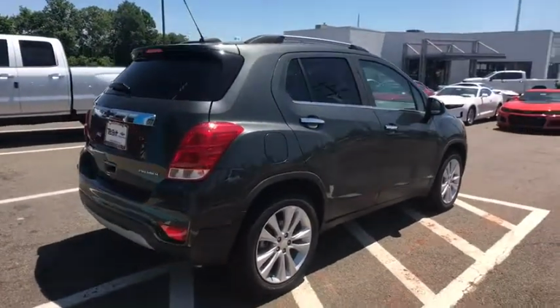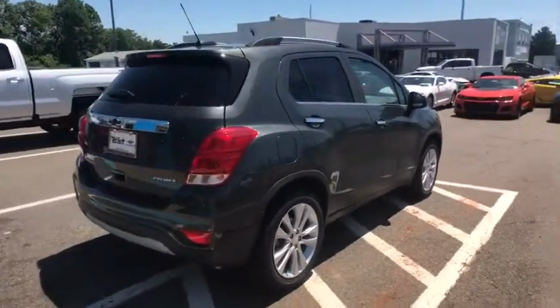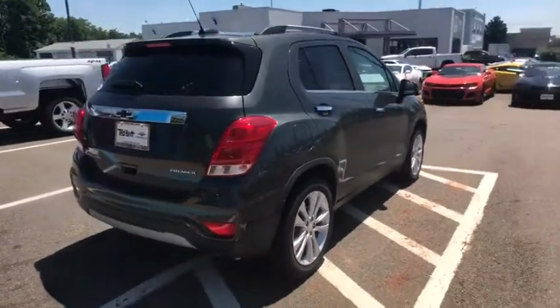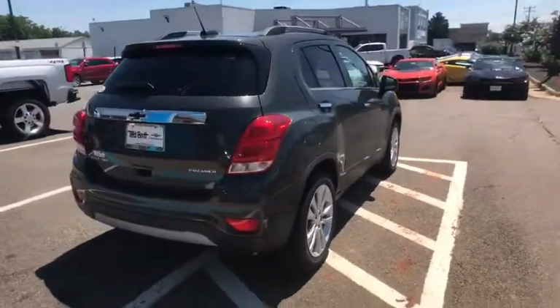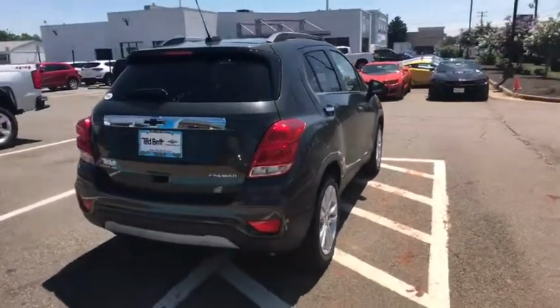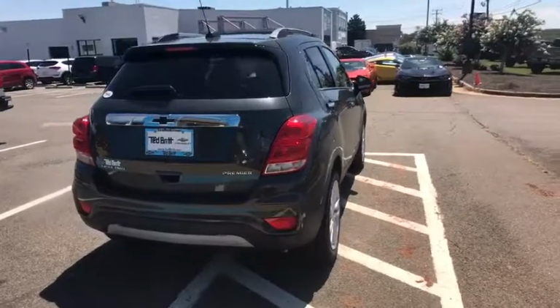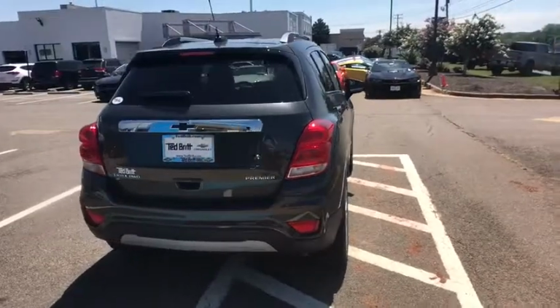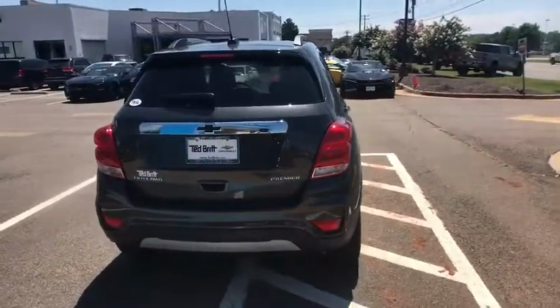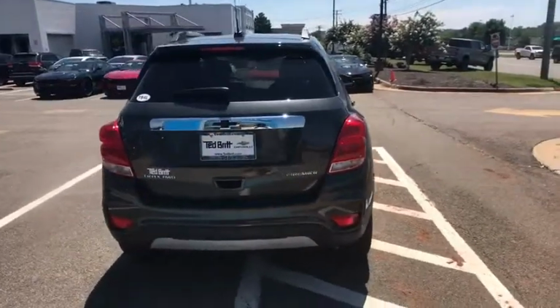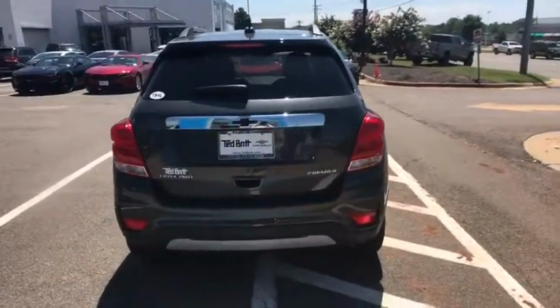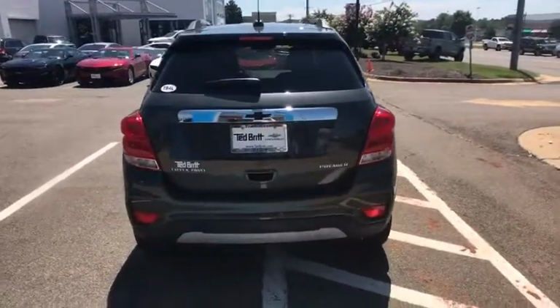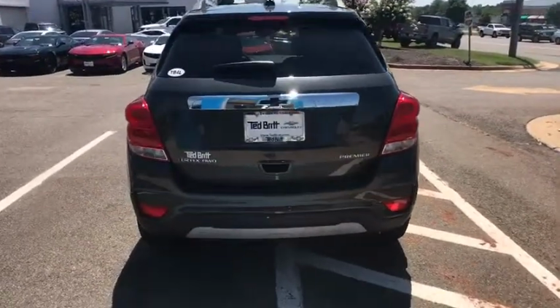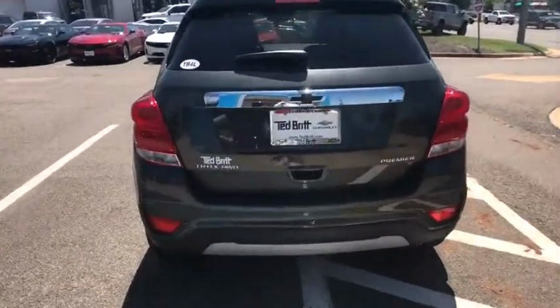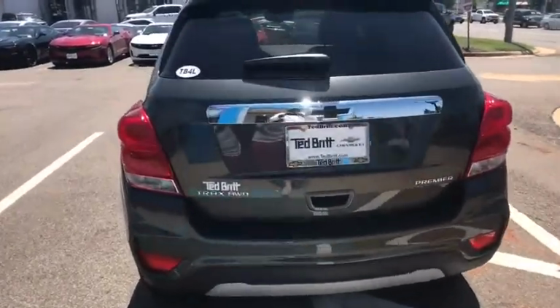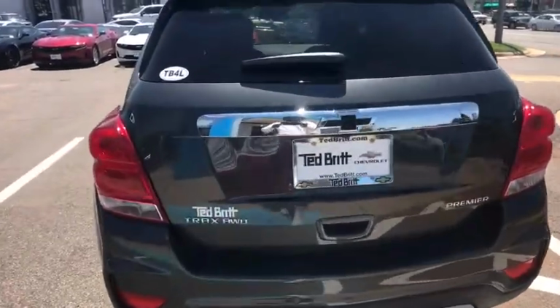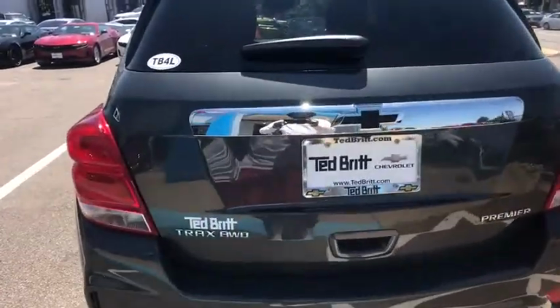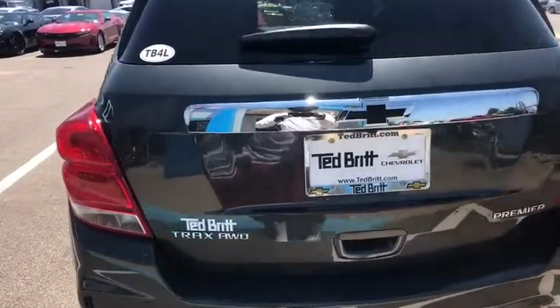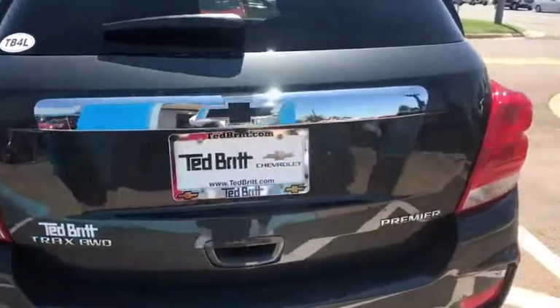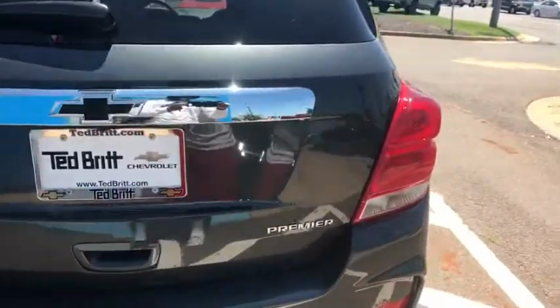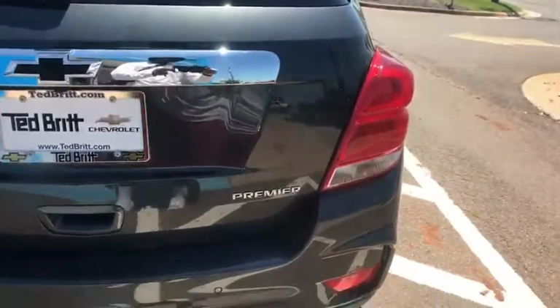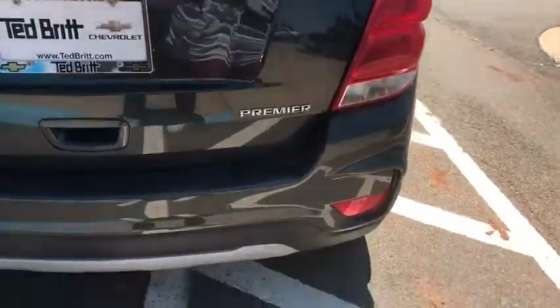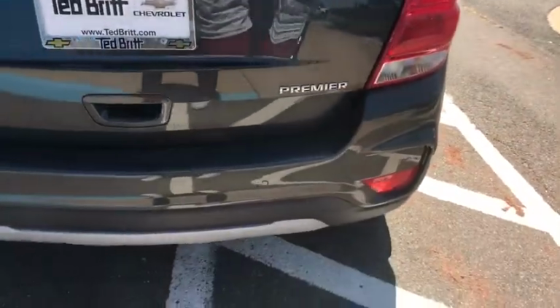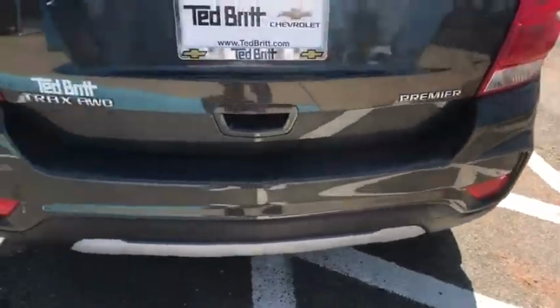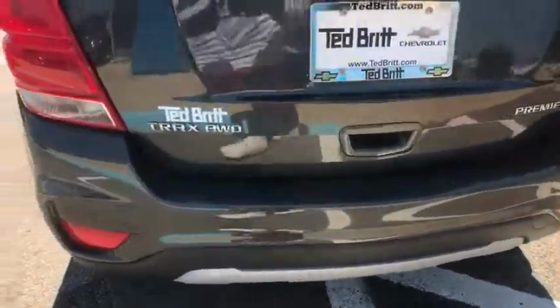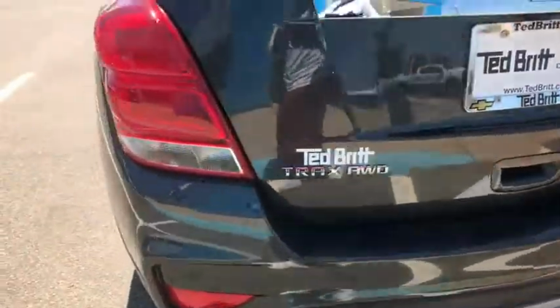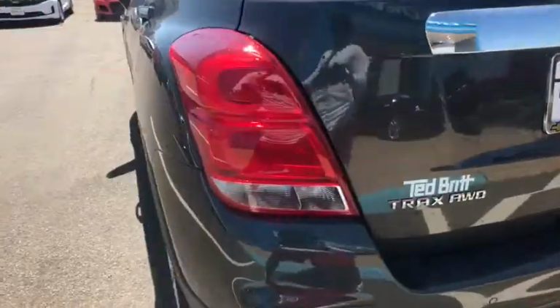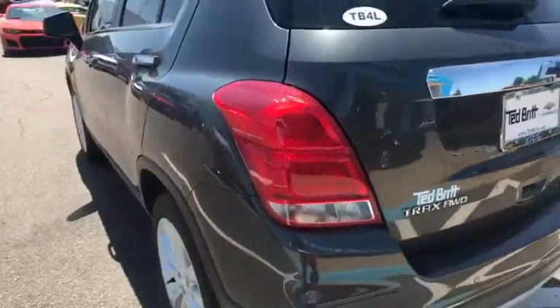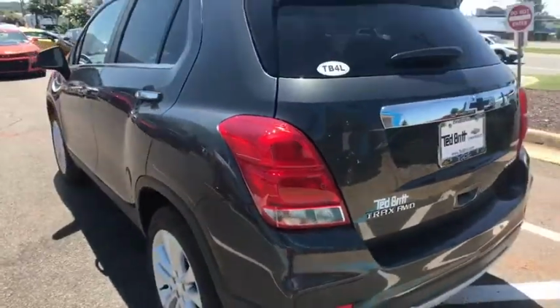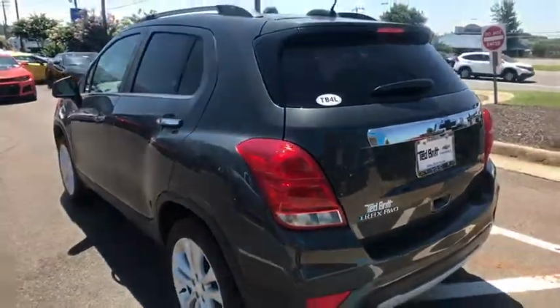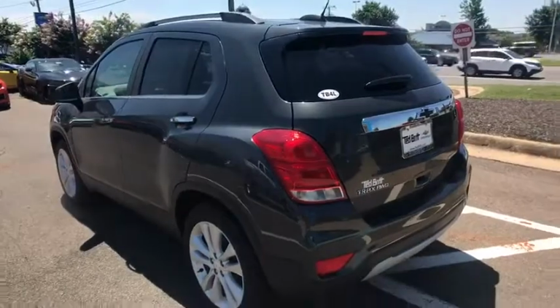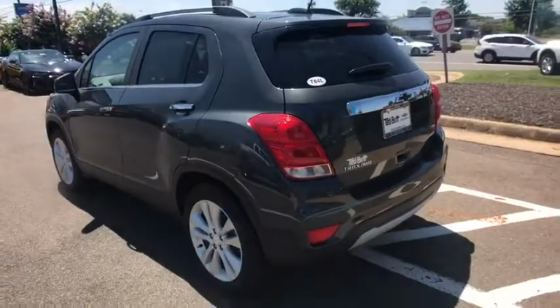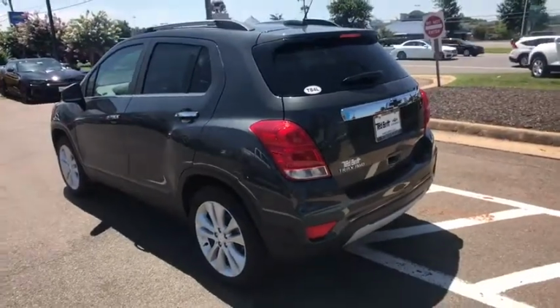Traction control, dual airbags, power steering, aluminum wheels, four-wheel disc brakes, fog lights, heated front driver and passenger seats, compass, electronic stability control, power windows.